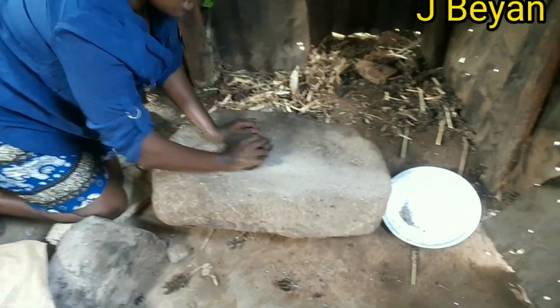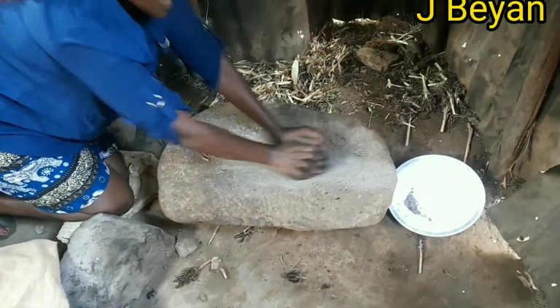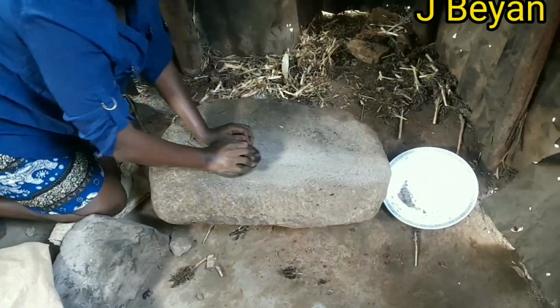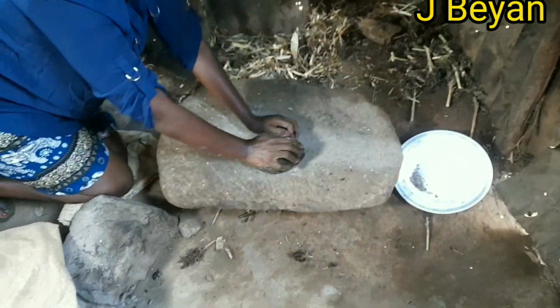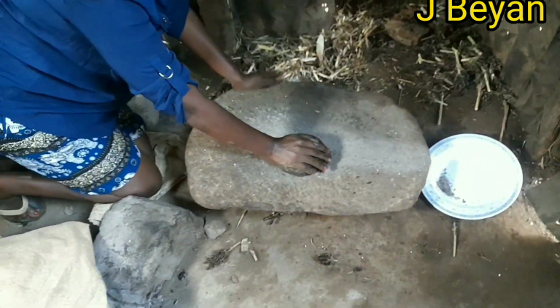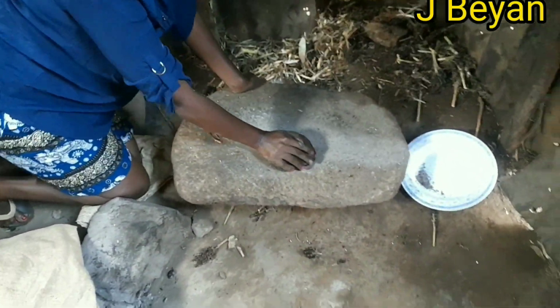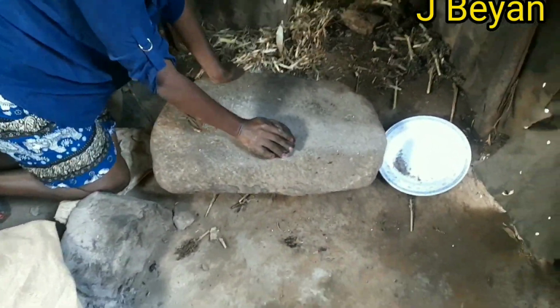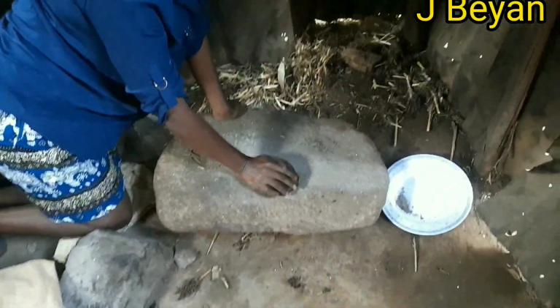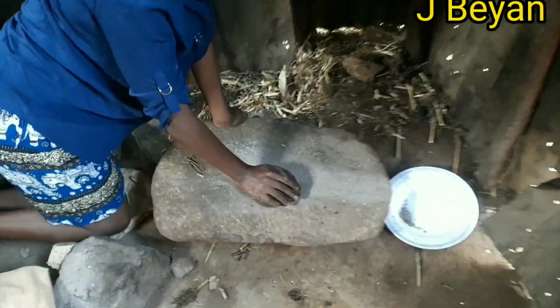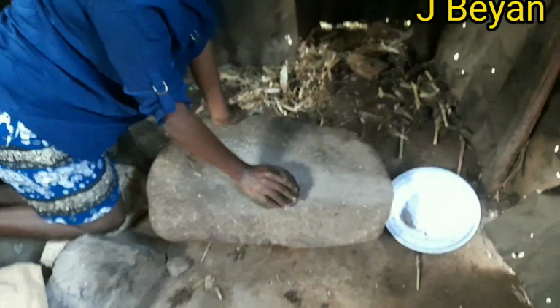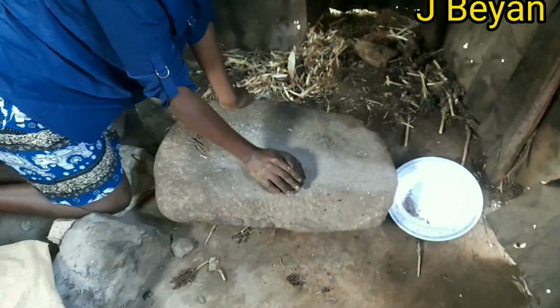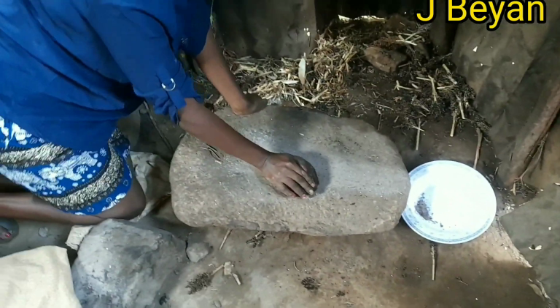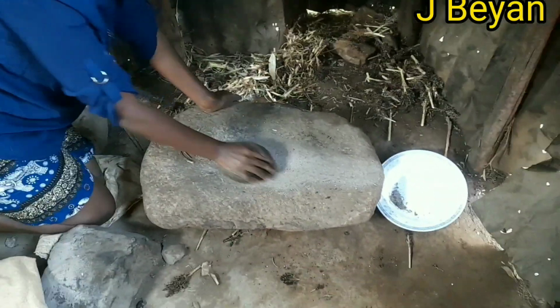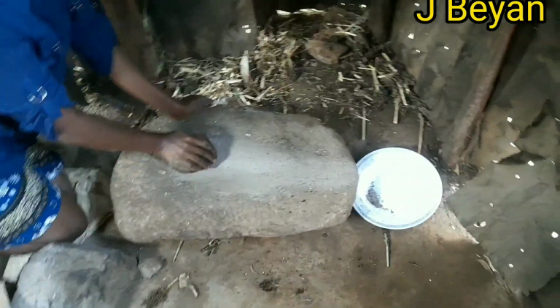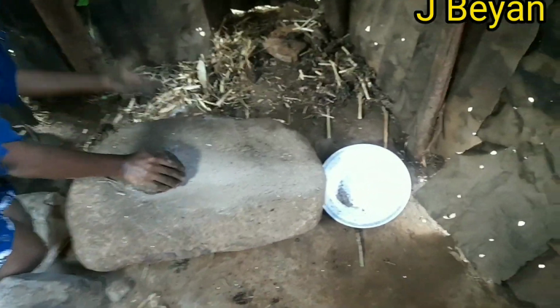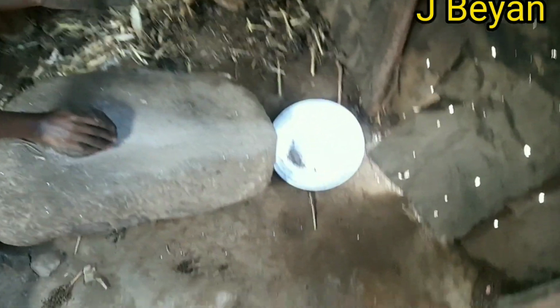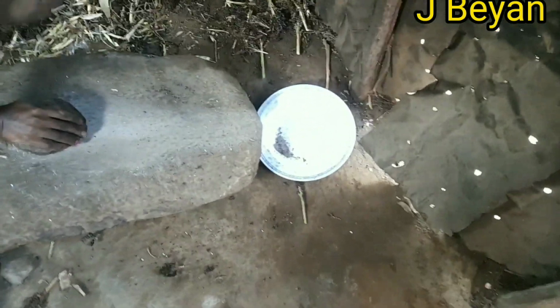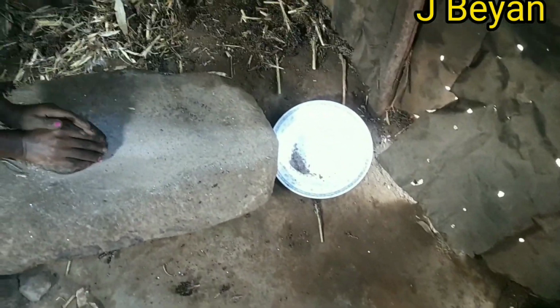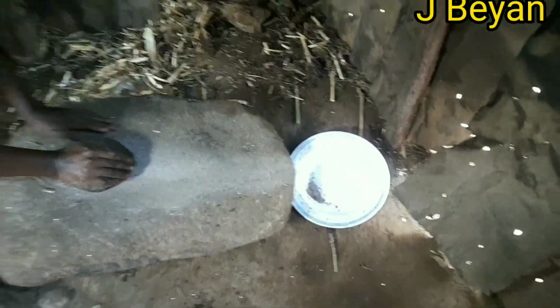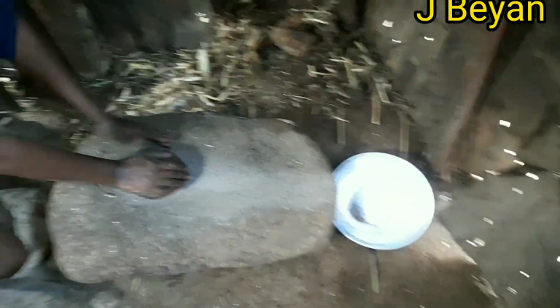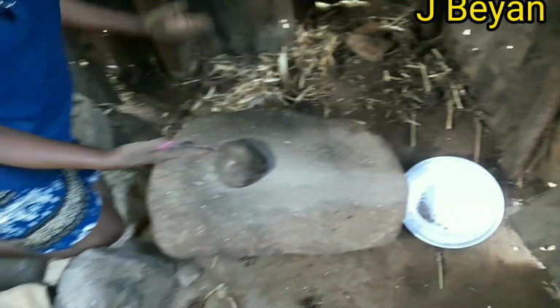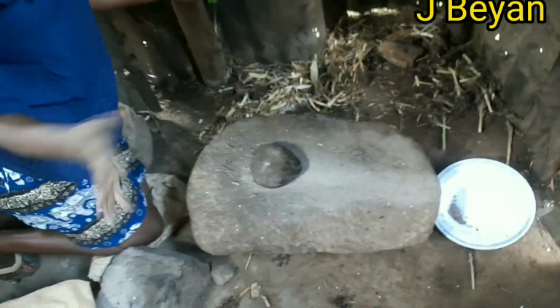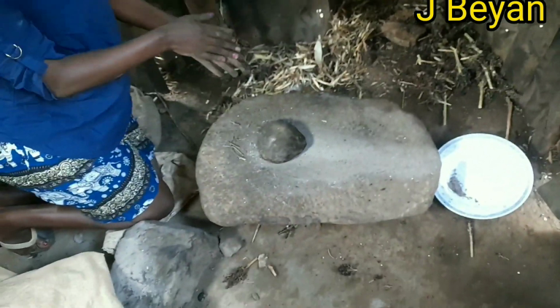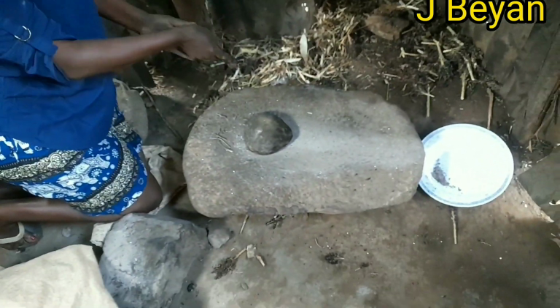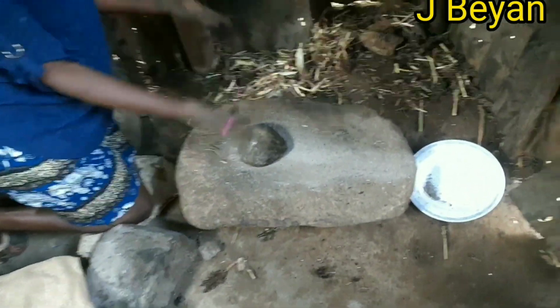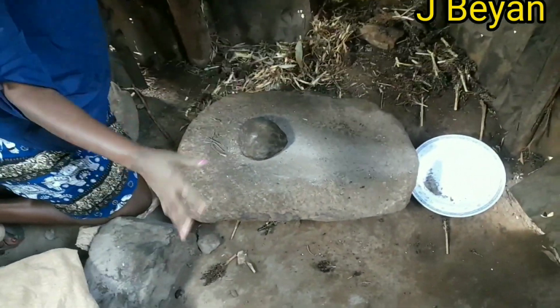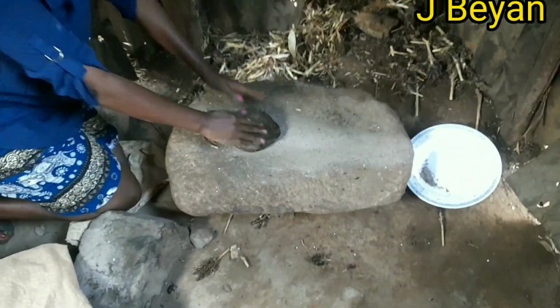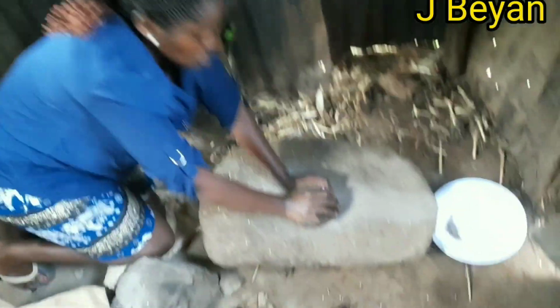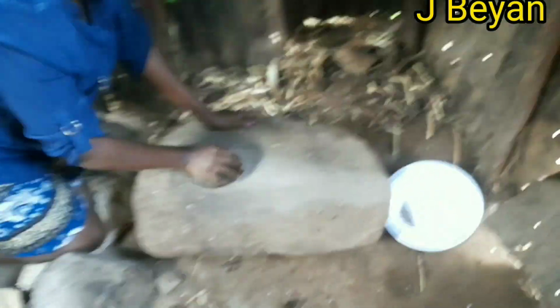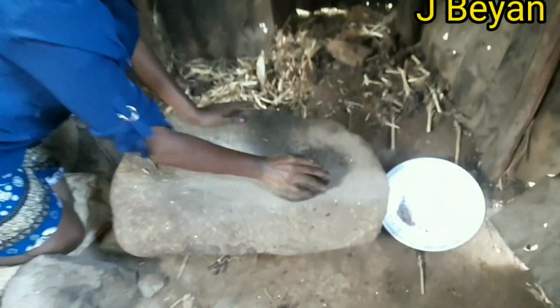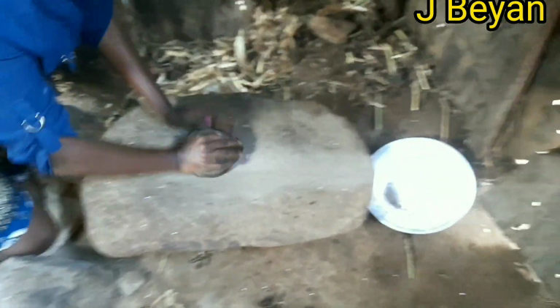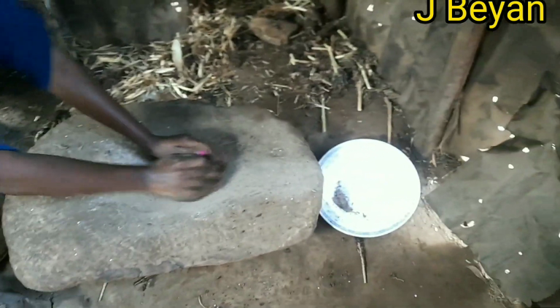But now, guys, we have modern grinding machines, so we barely use this anymore. That's why we kept it here, but whoever wants to use it can always use it. This is how we do it, guys — this is the grinding stone.